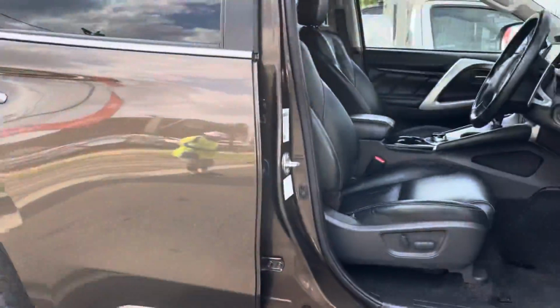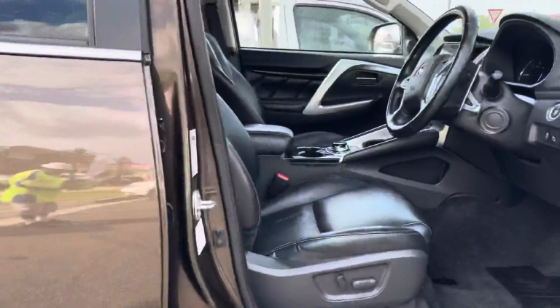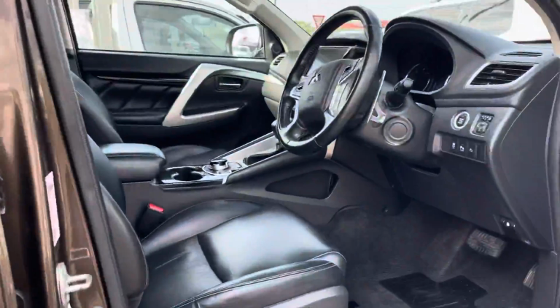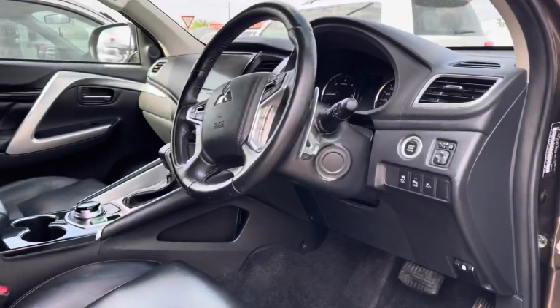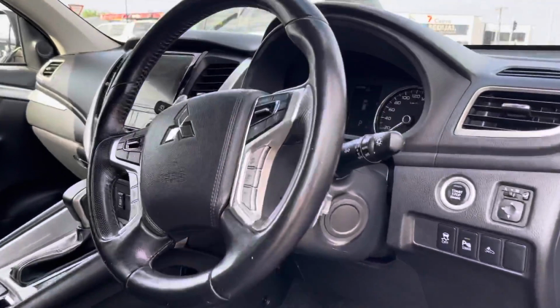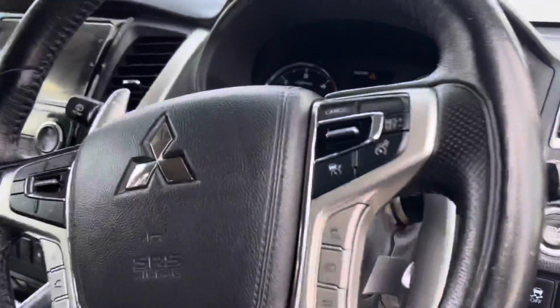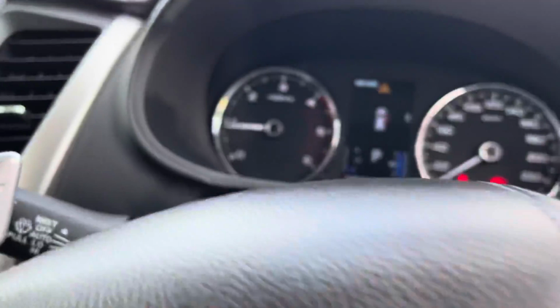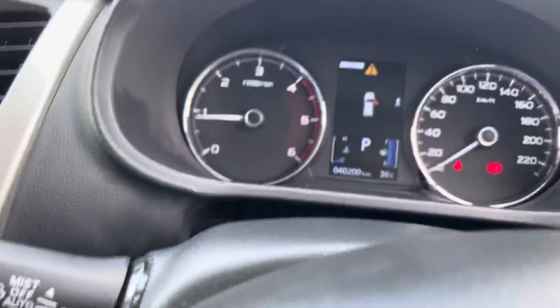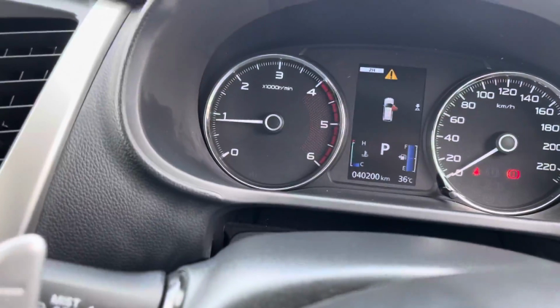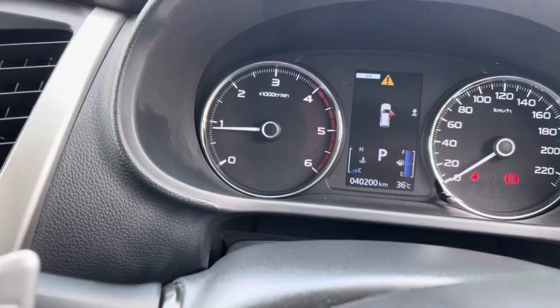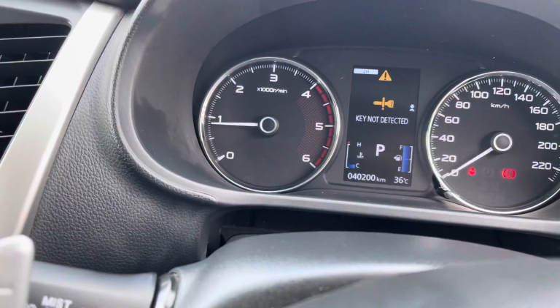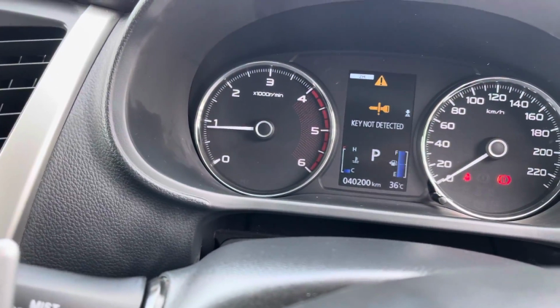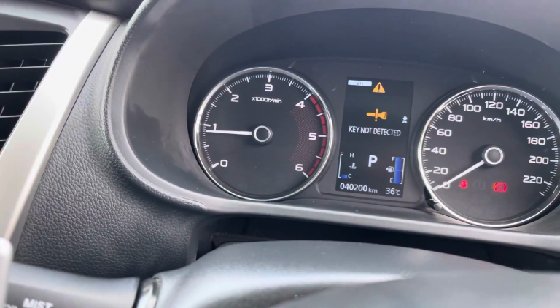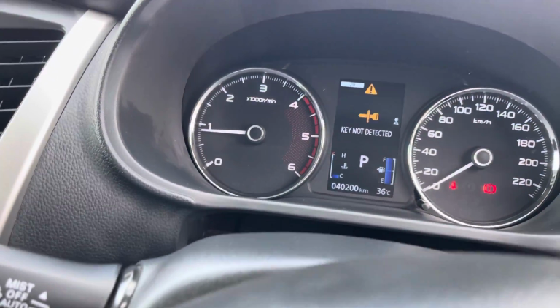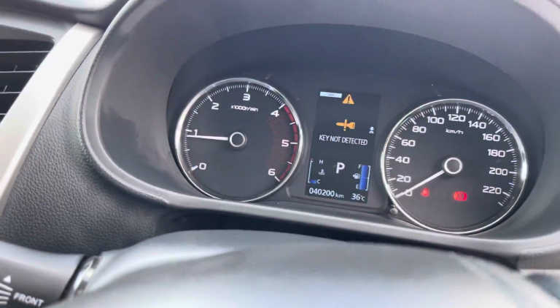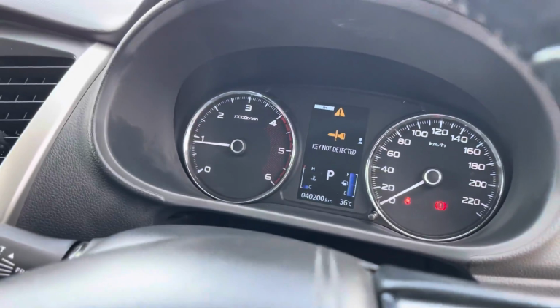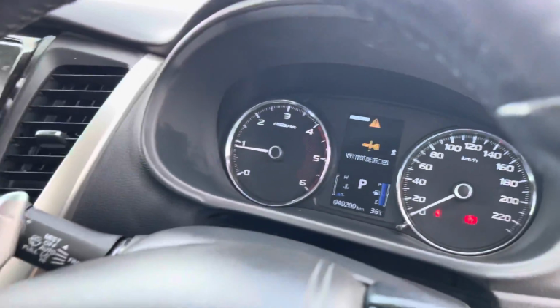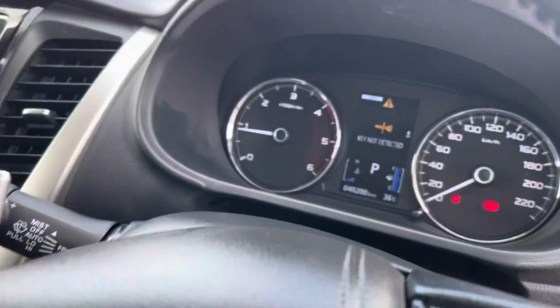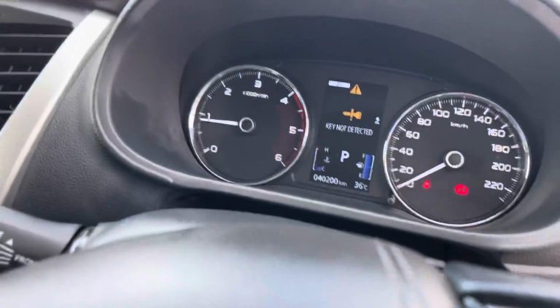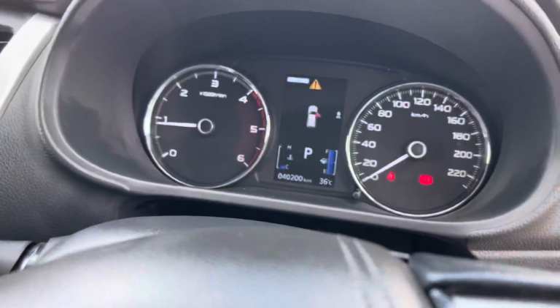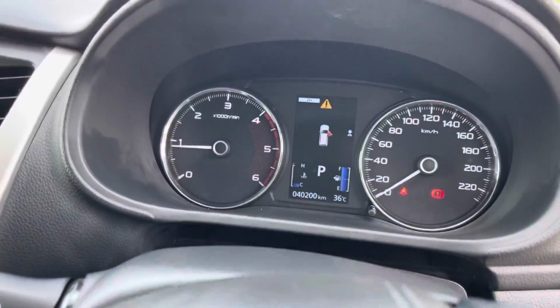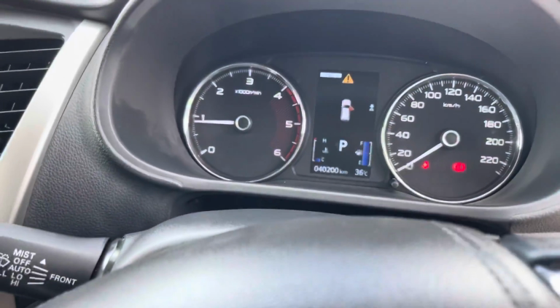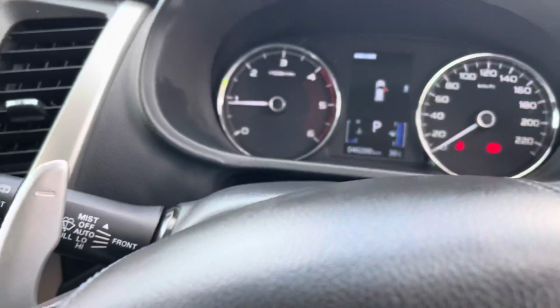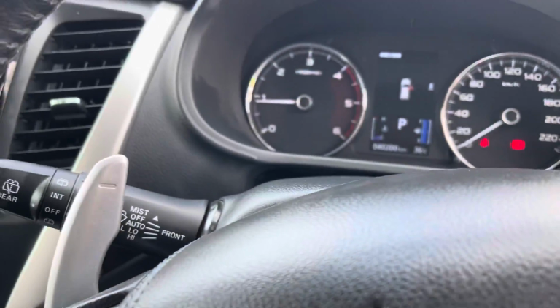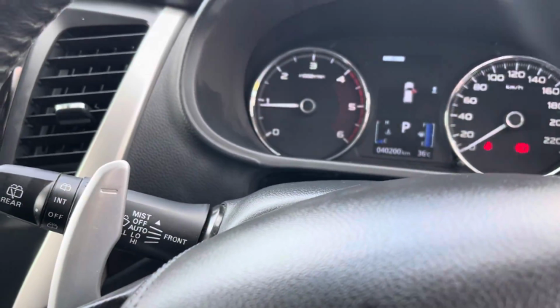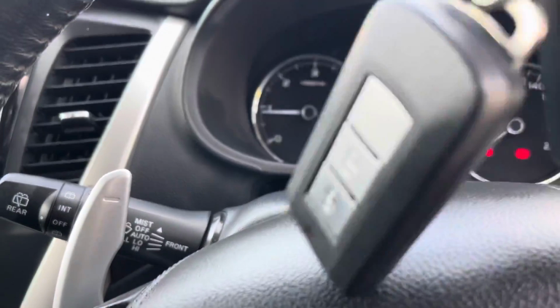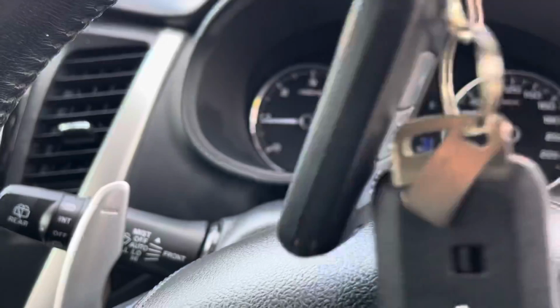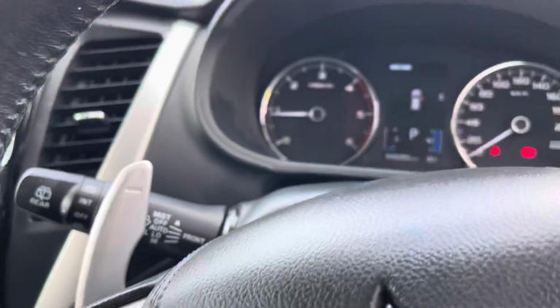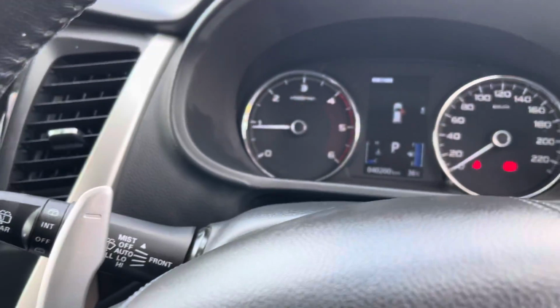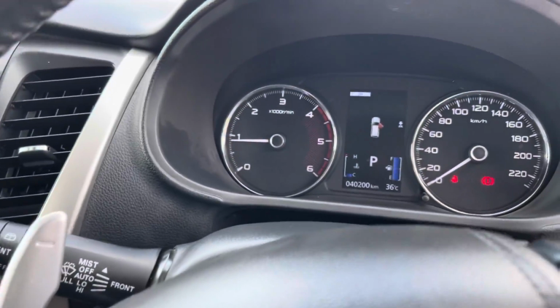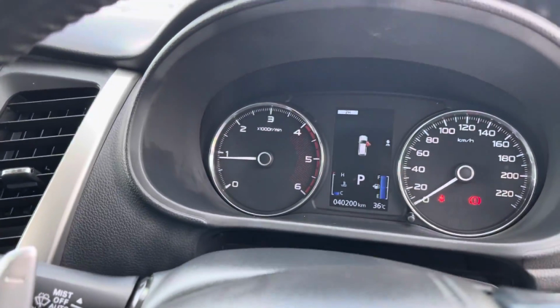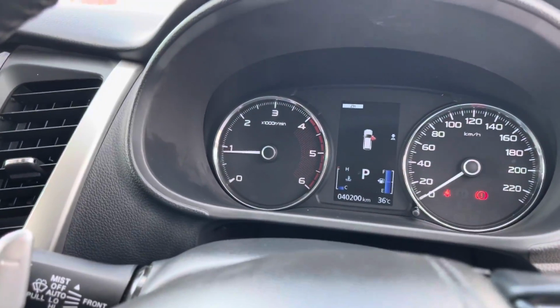Just having a look on this side here, just showing you the odometer reading. So 40,200. I've actually got the keys in my pocket — that's why it's got that symbol up on the dash. There's your keys. I've got two keys for you.